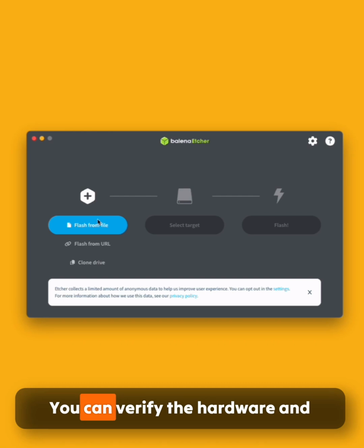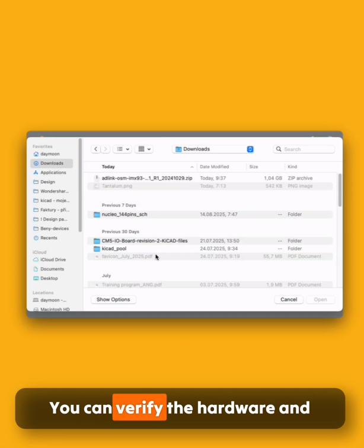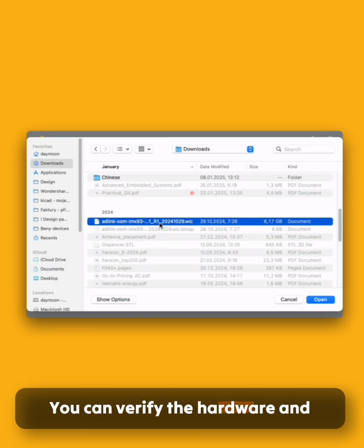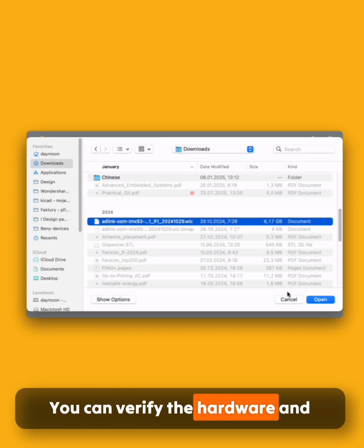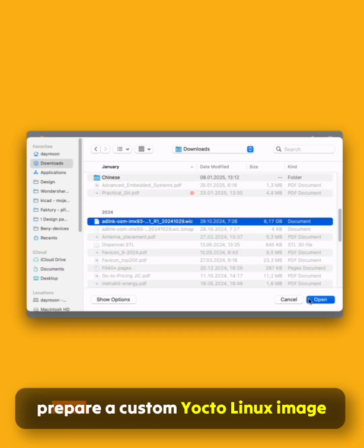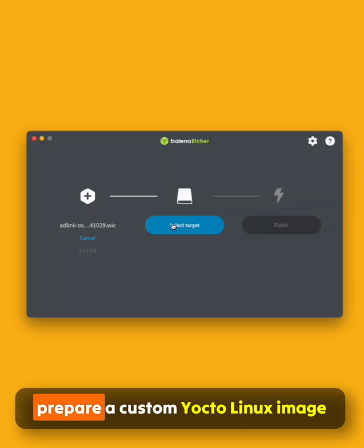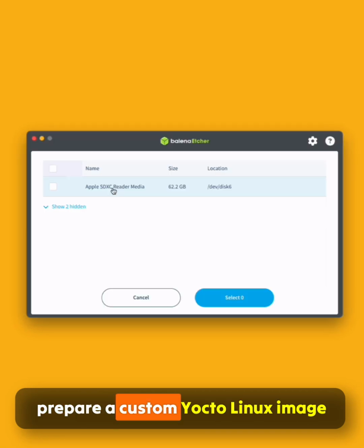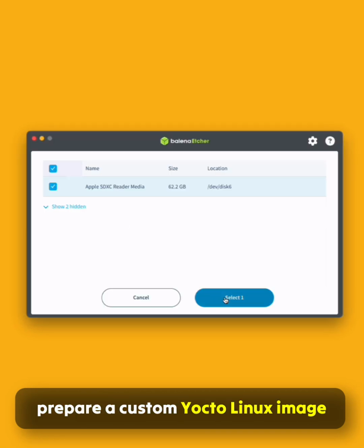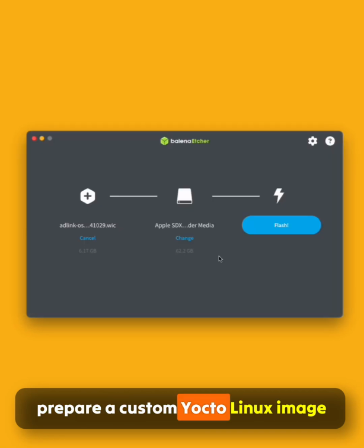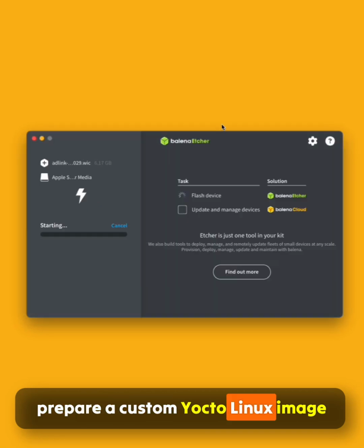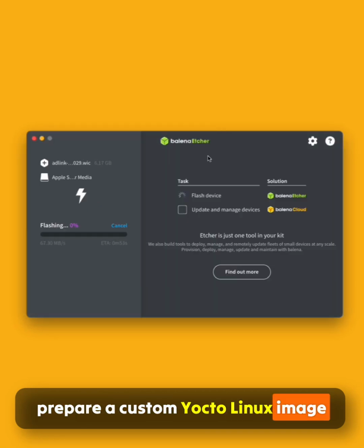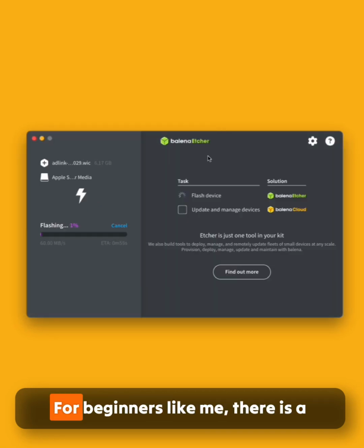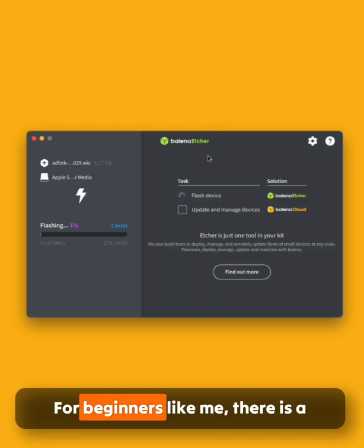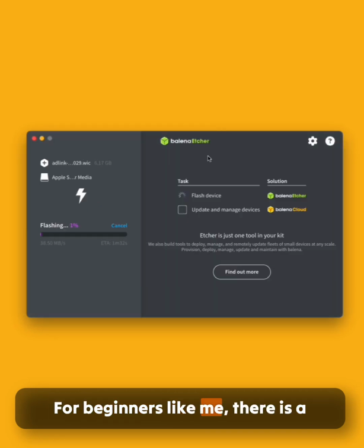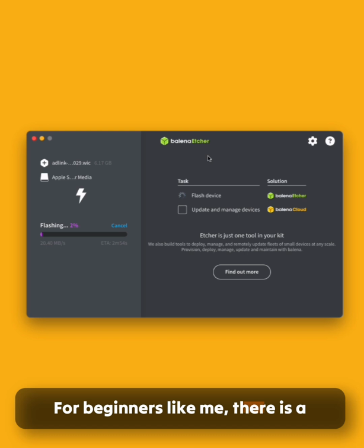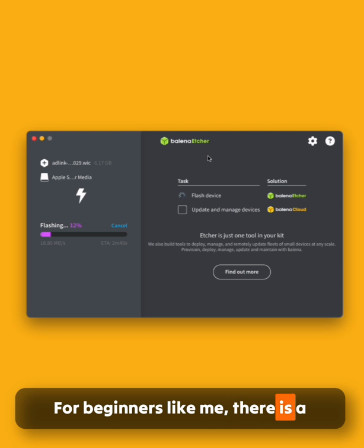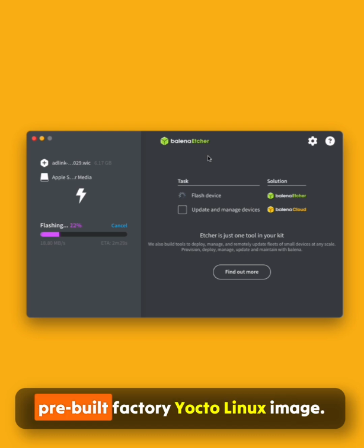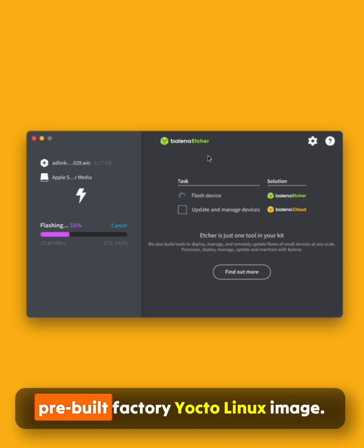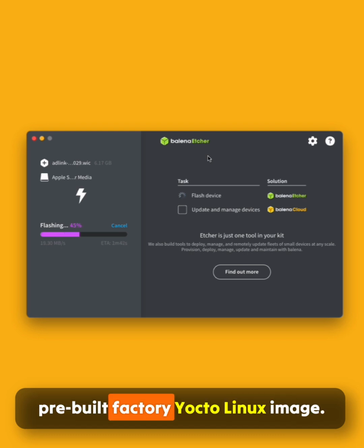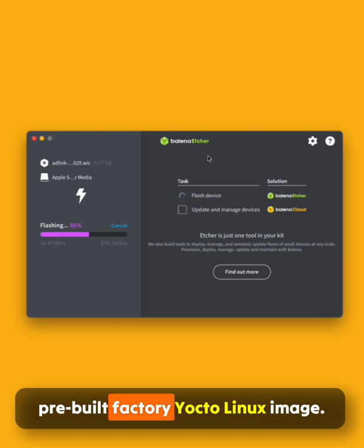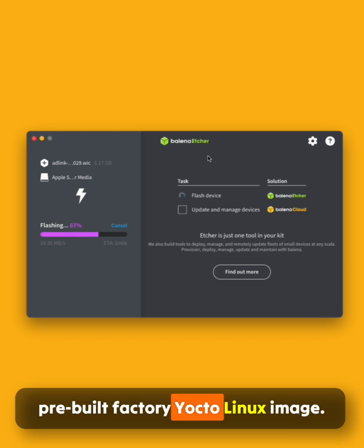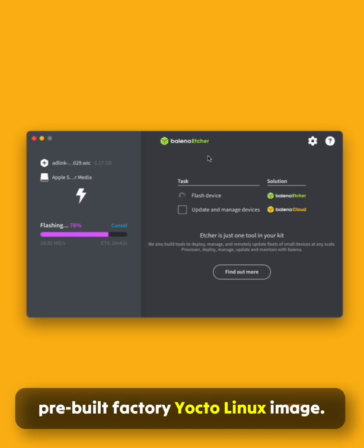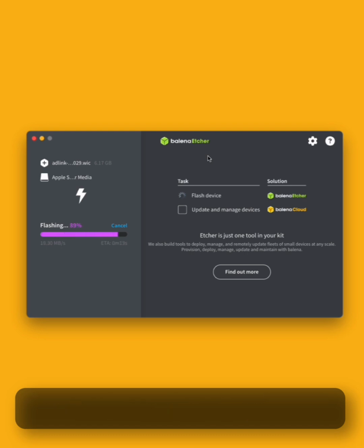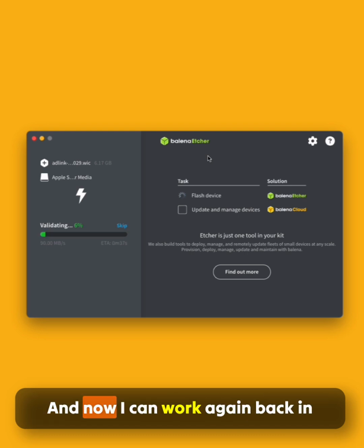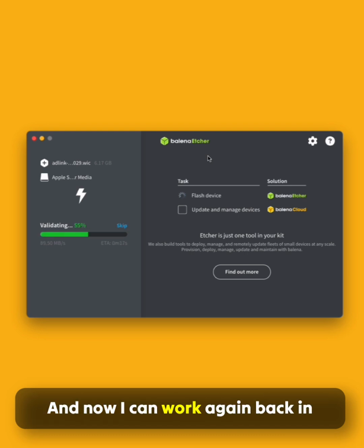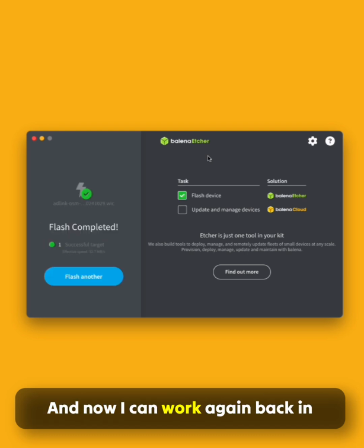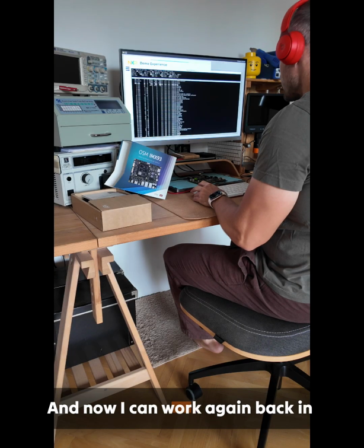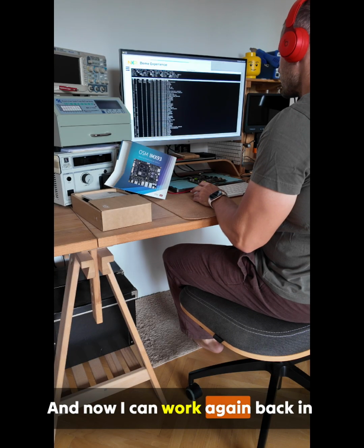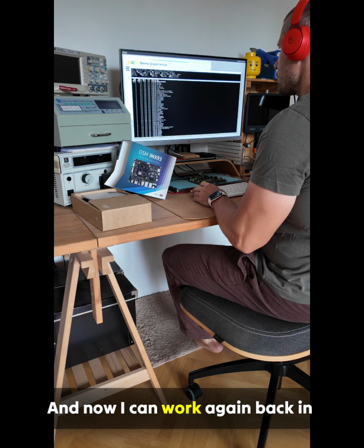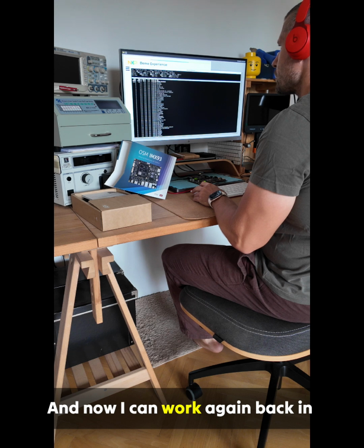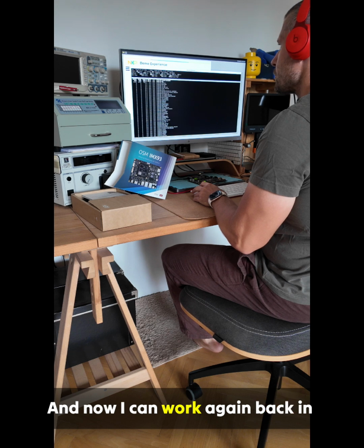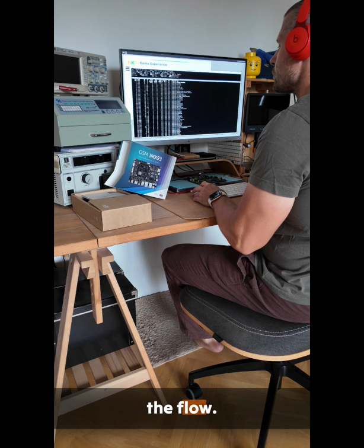You can verify the hardware and prepare a custom Yocto Linux image. For beginners like me, there is a pre-built factory Yocto Linux image. And now I can work again, back in the flow.